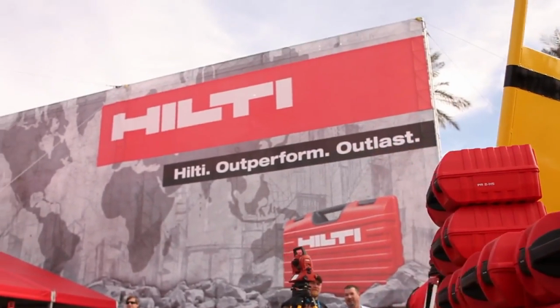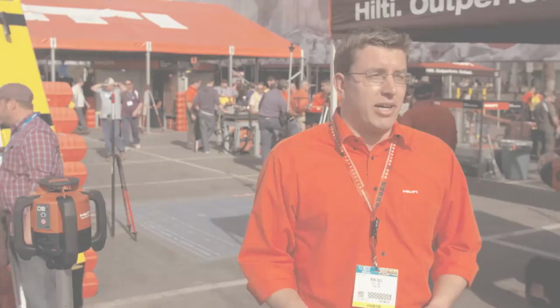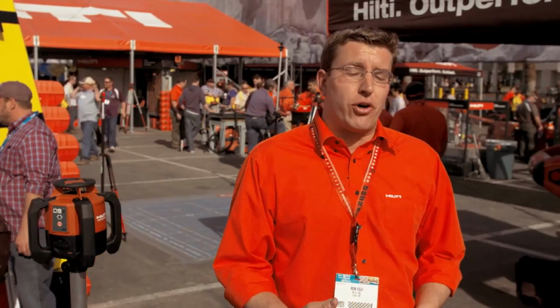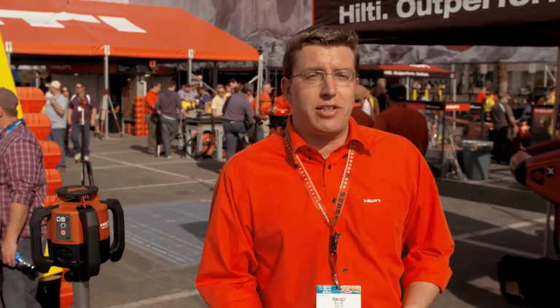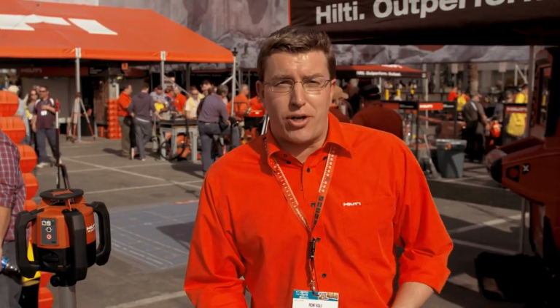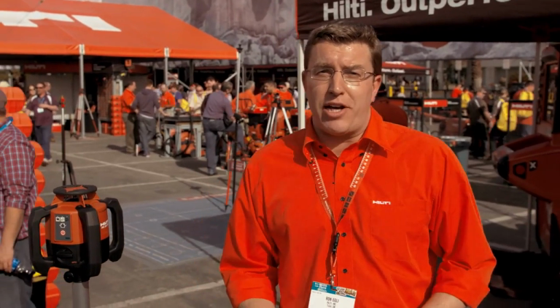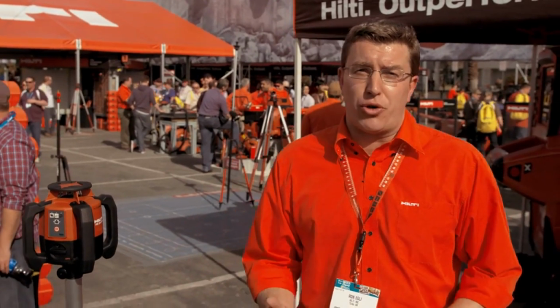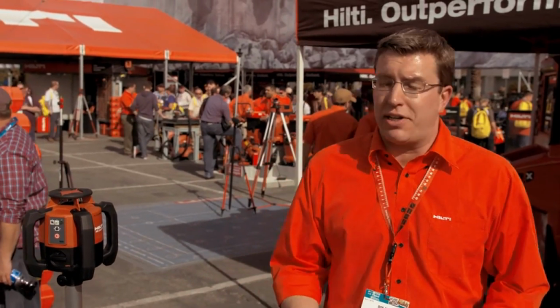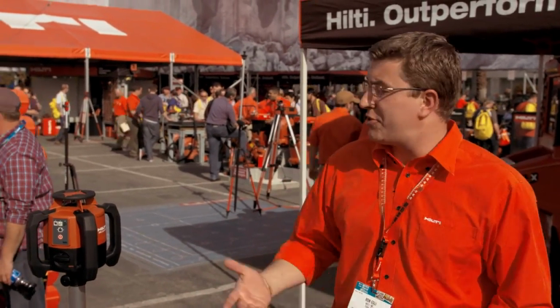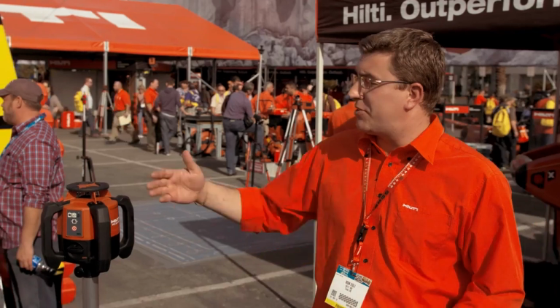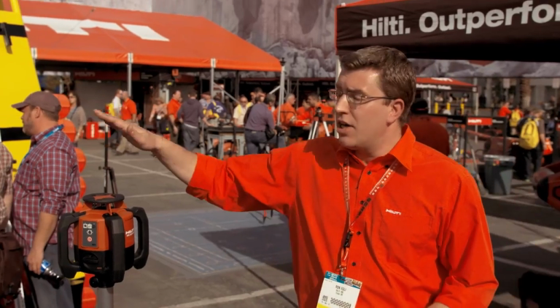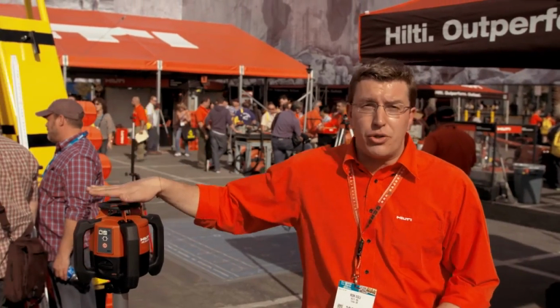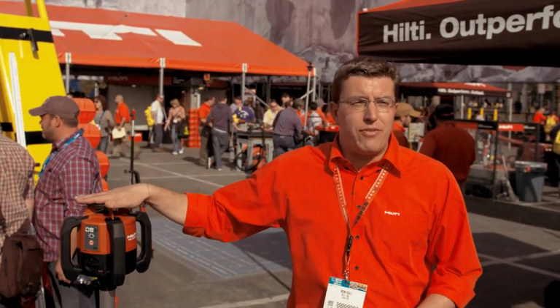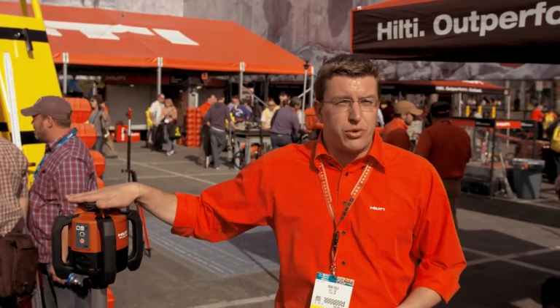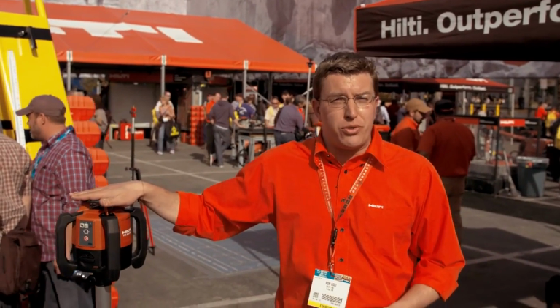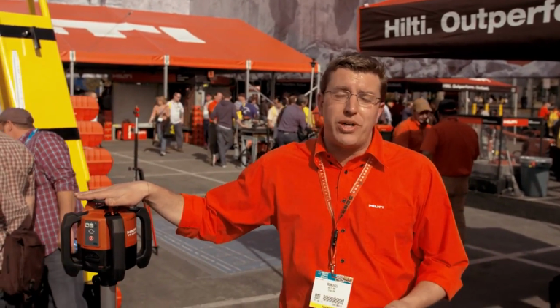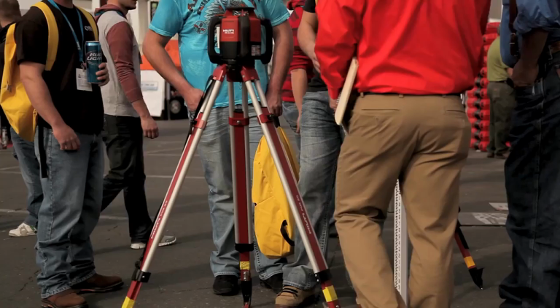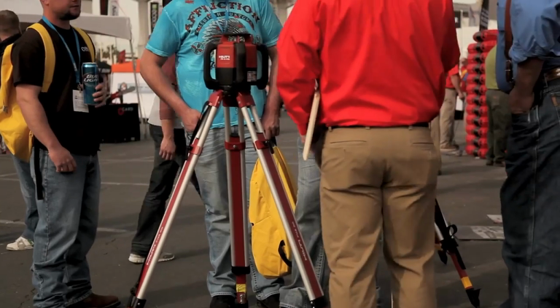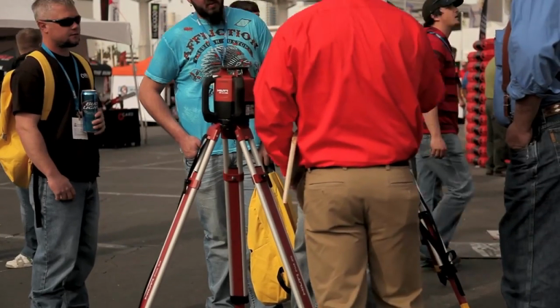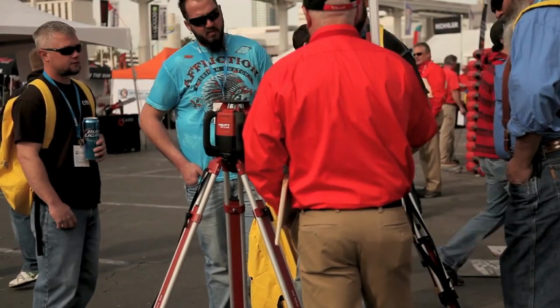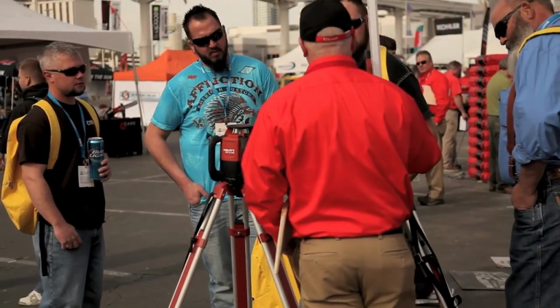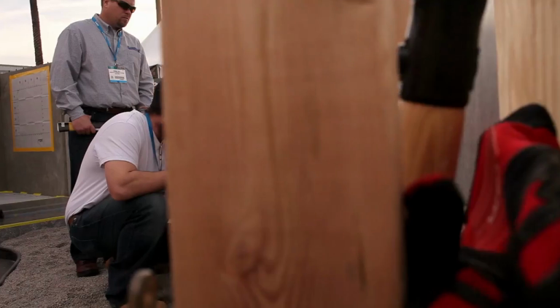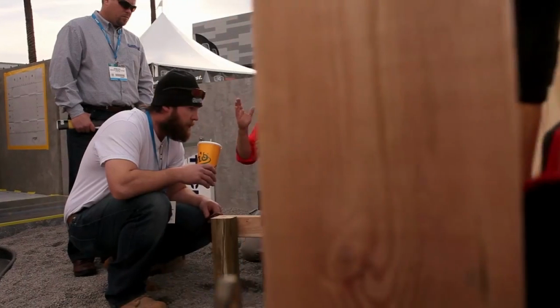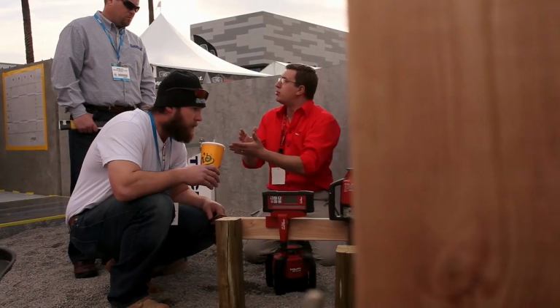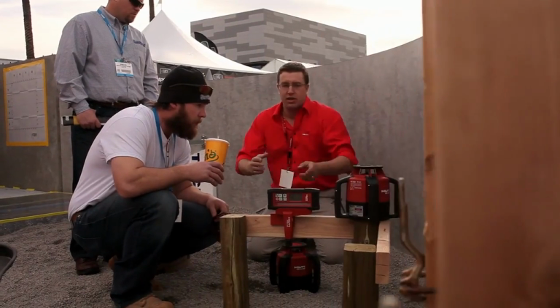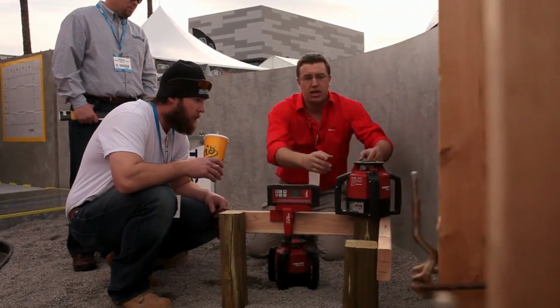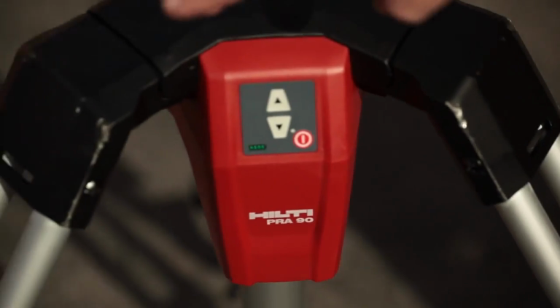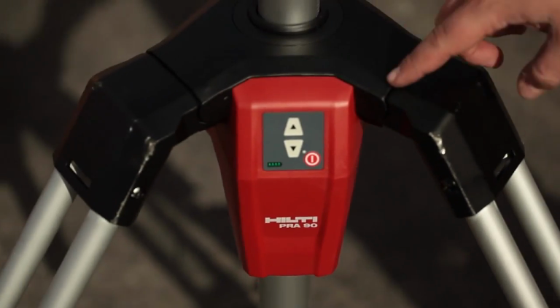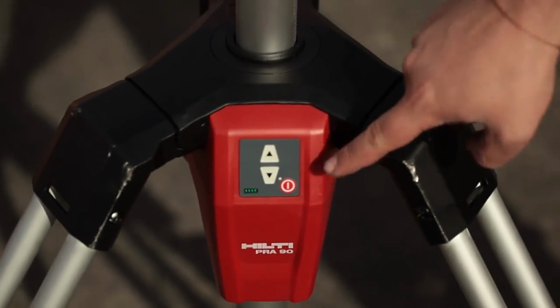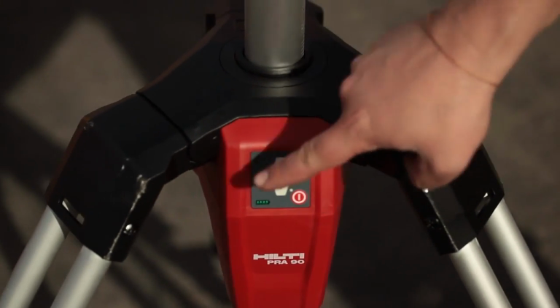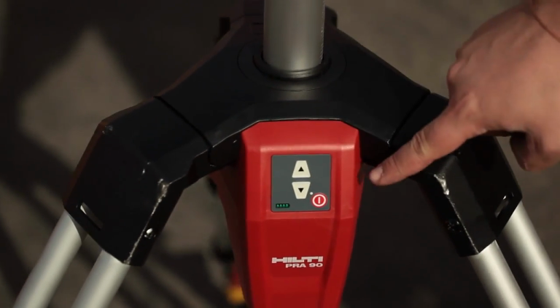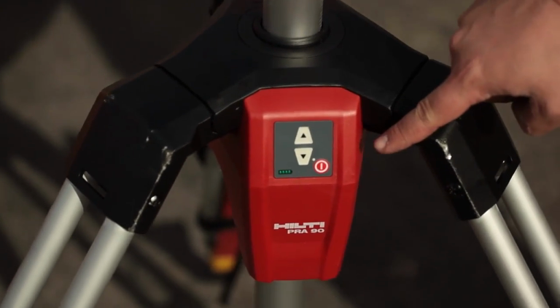My name is Ronald Eagli, Product Manager for Rotating Lasers for Hilti. Today we are going to introduce a new innovative system containing two parts: the PR30HPS Rotating Laser and the PR-A90 Automatic Tripod.